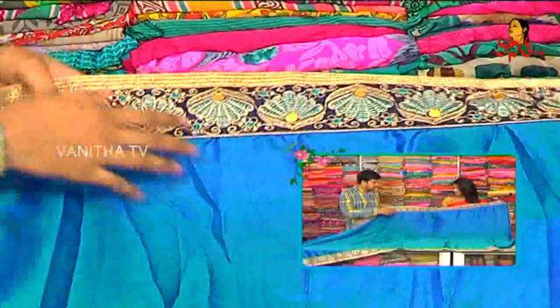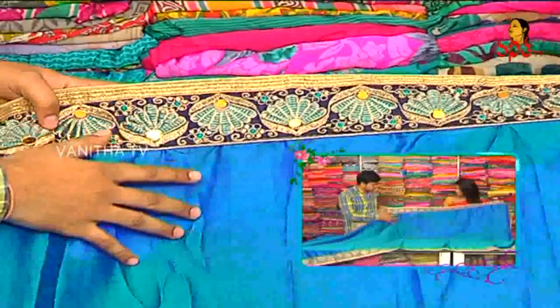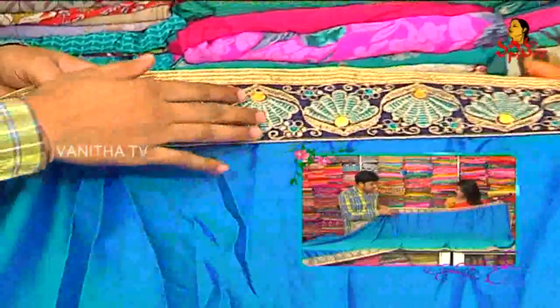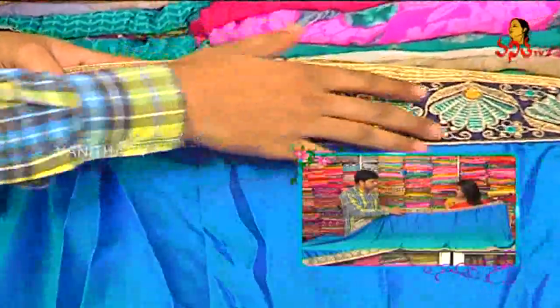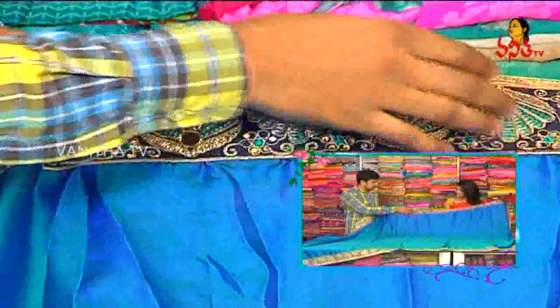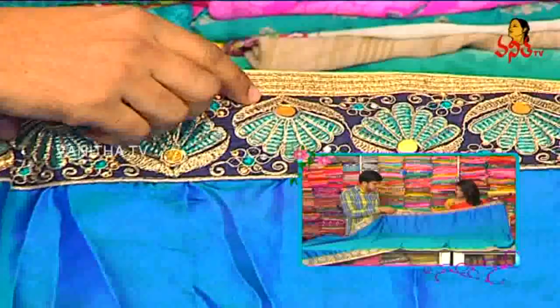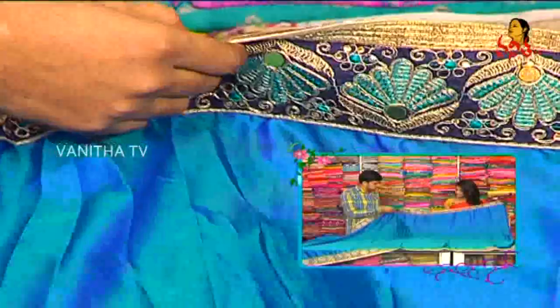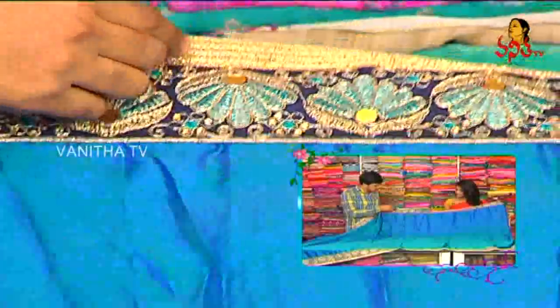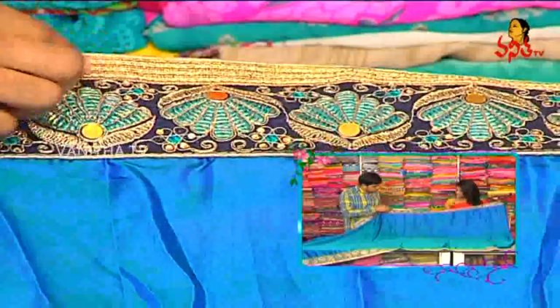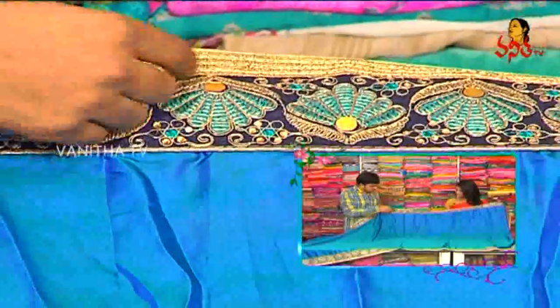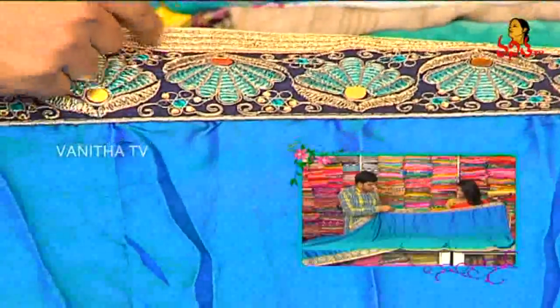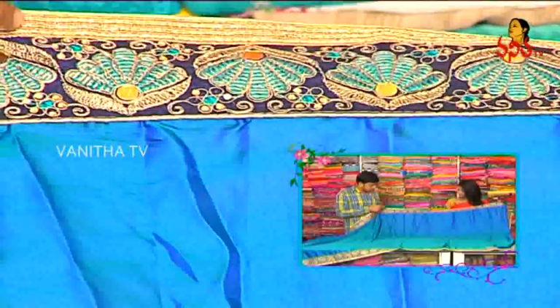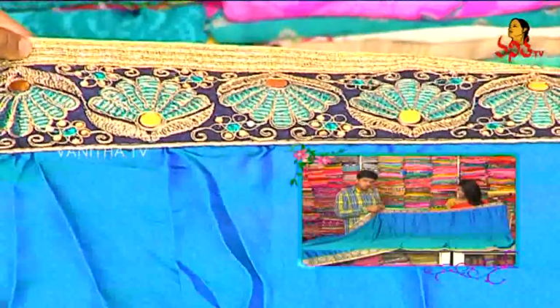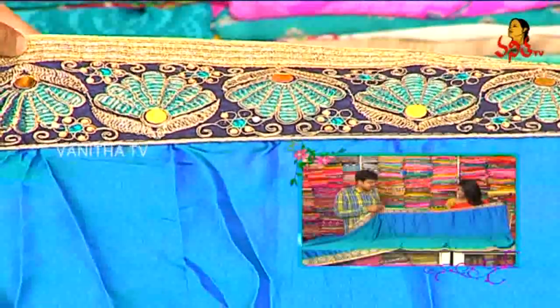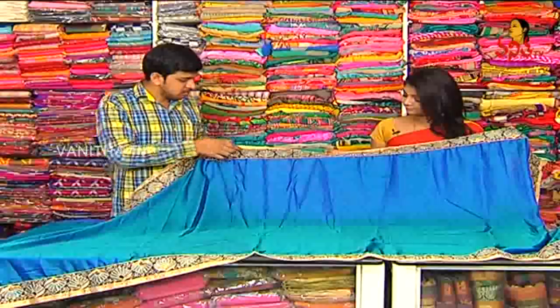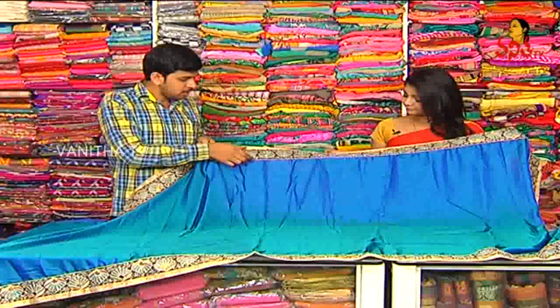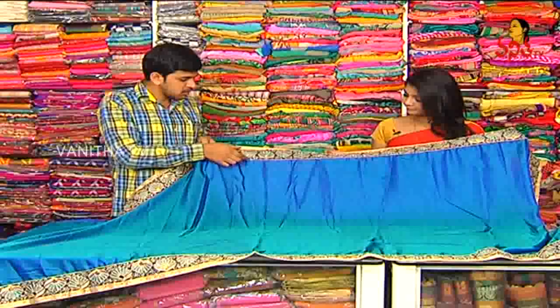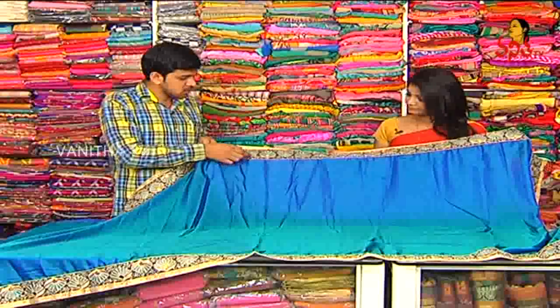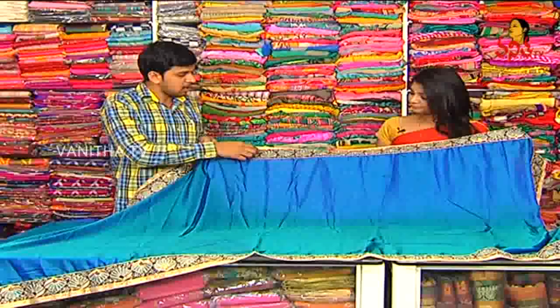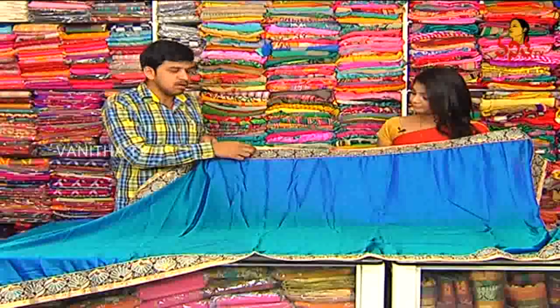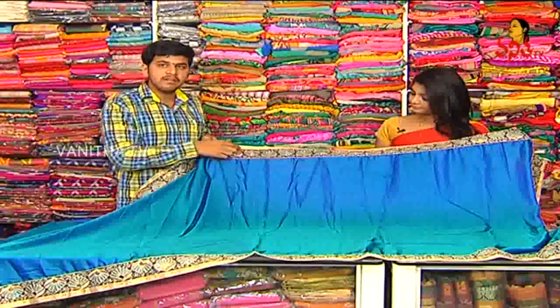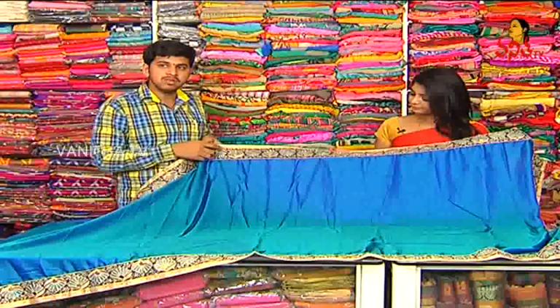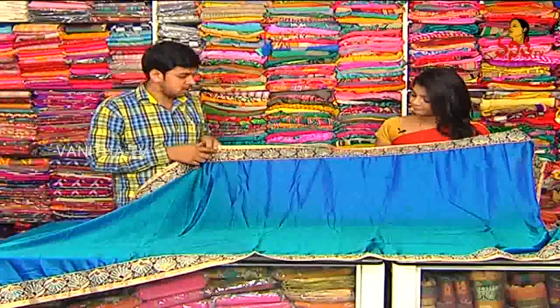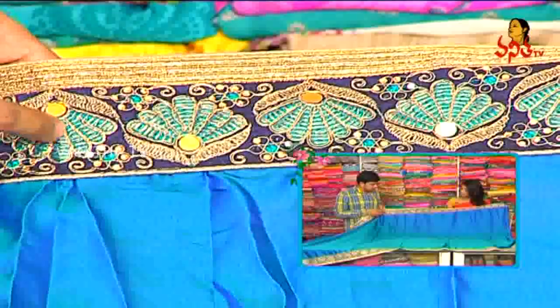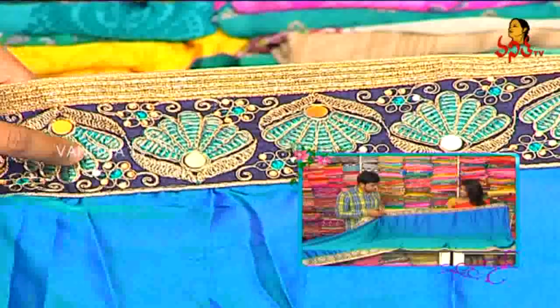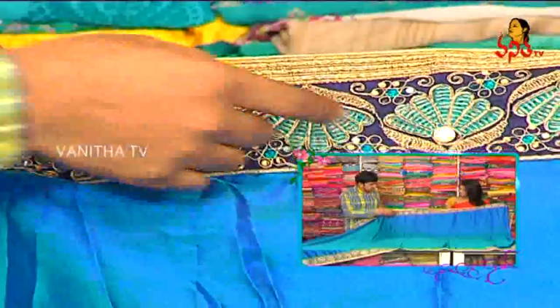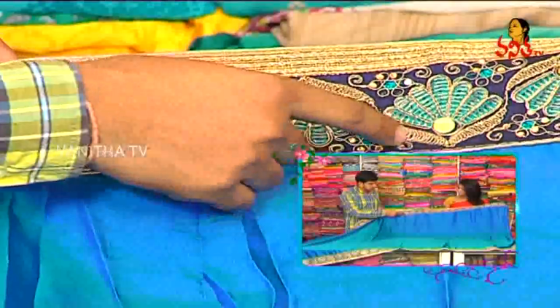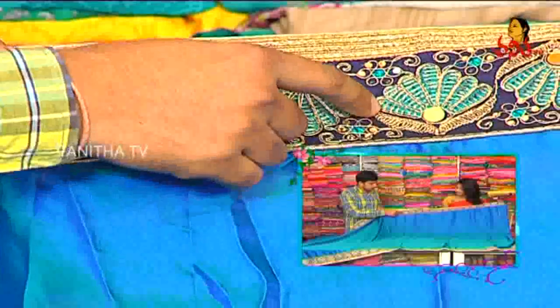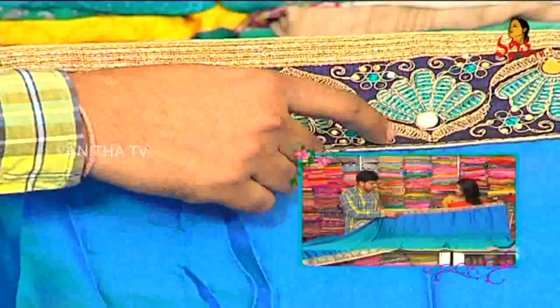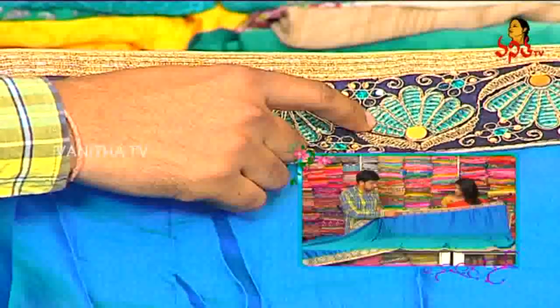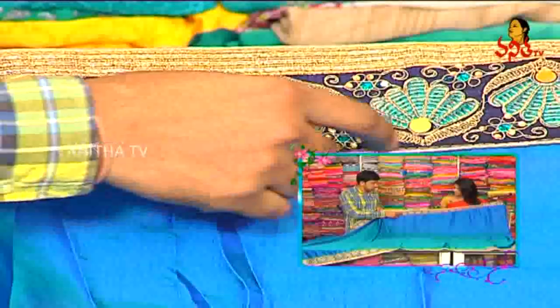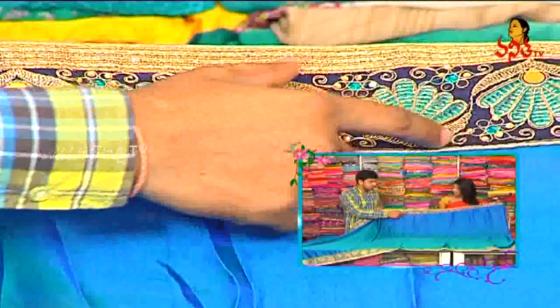We have a lace border. We have a lace border style. We have a dark navy blue. We have a thread work. We have a gold jersey.